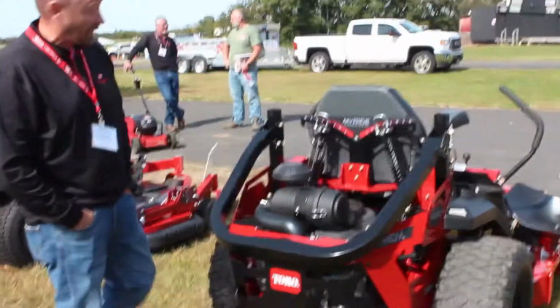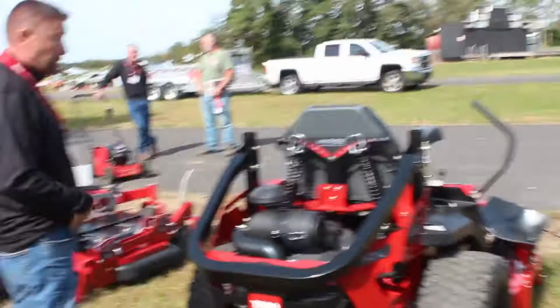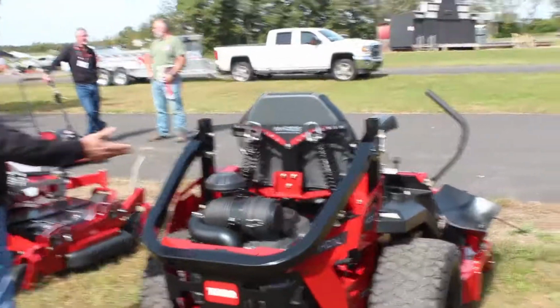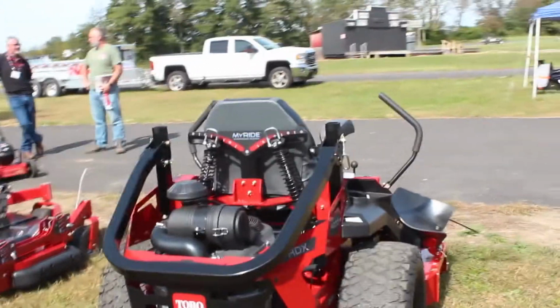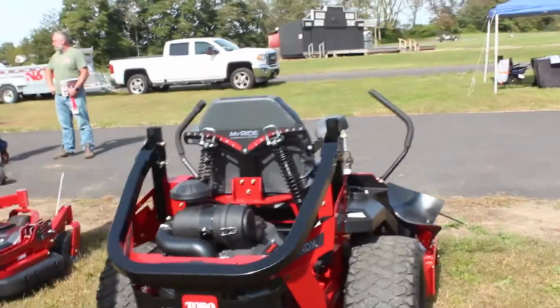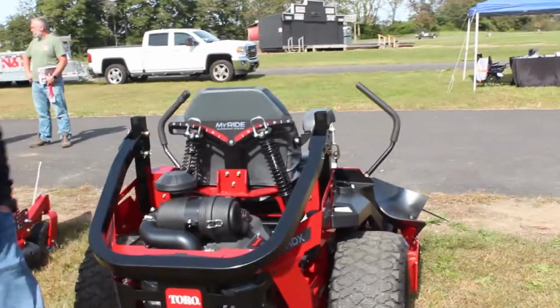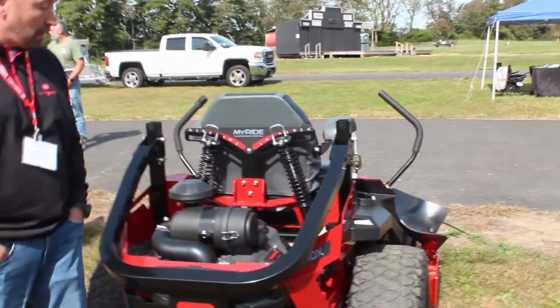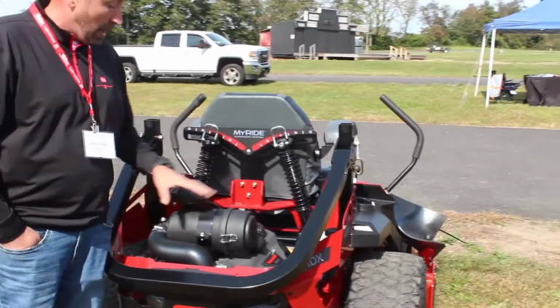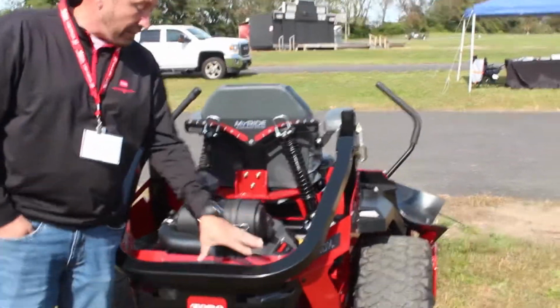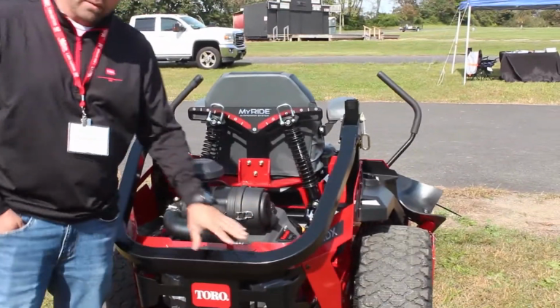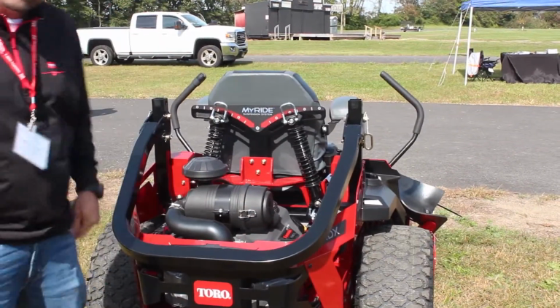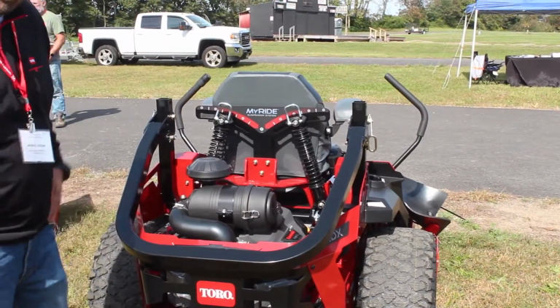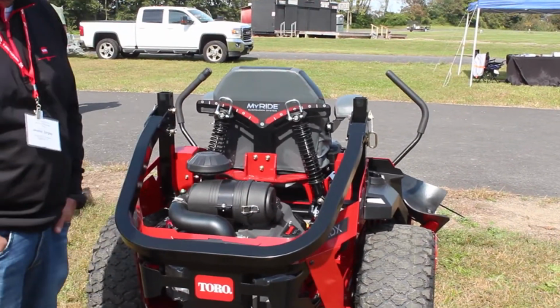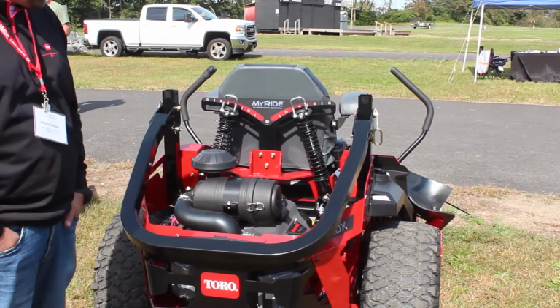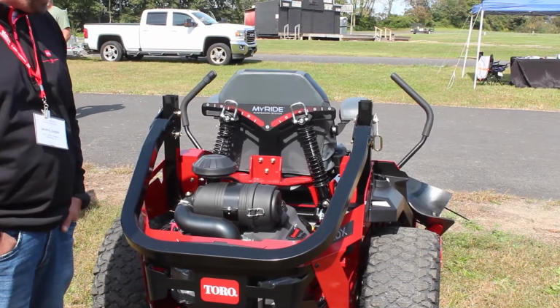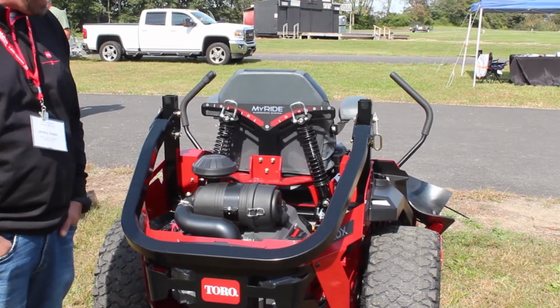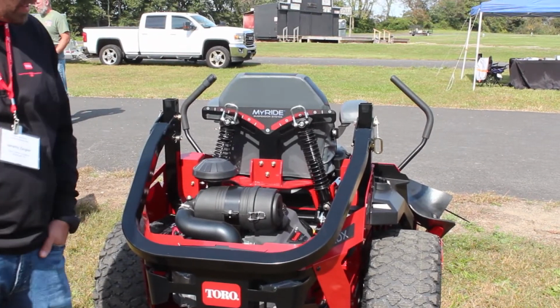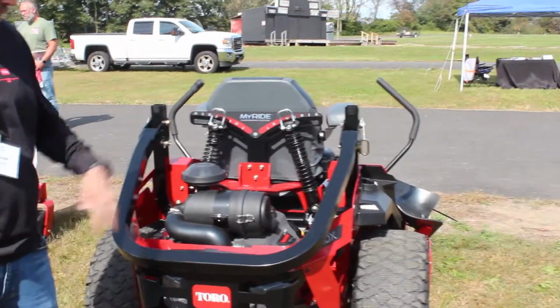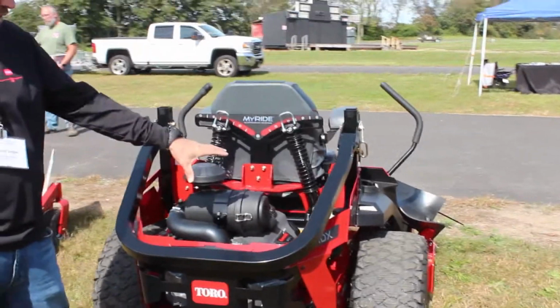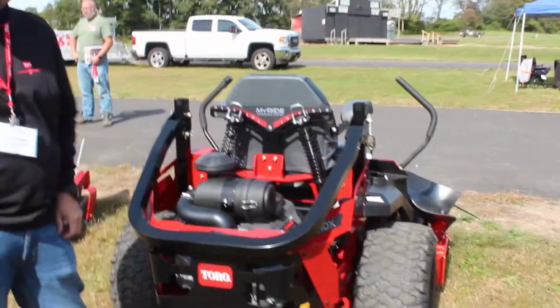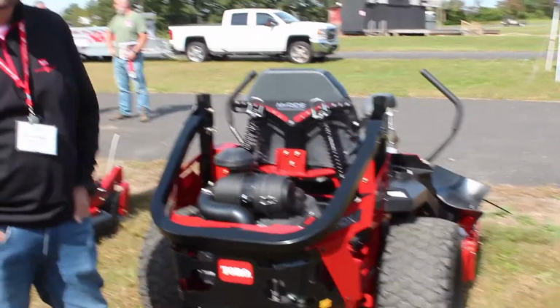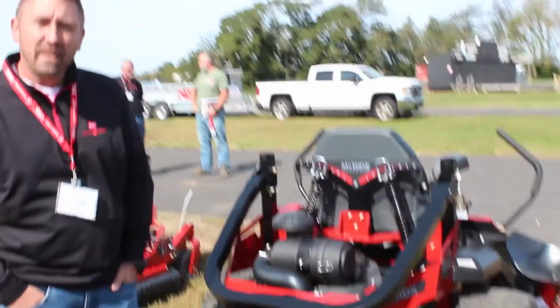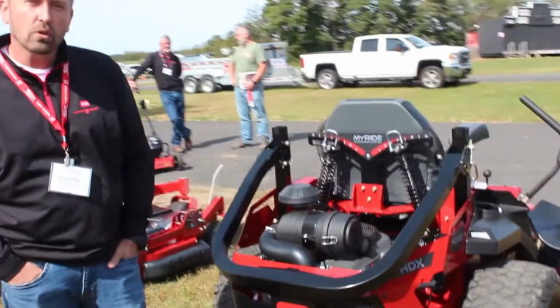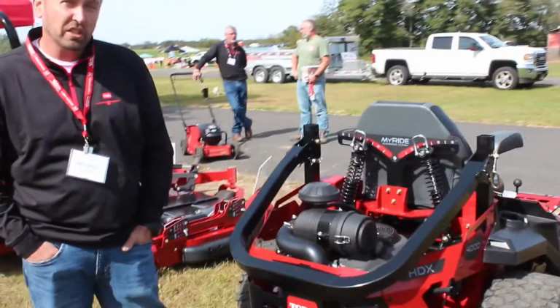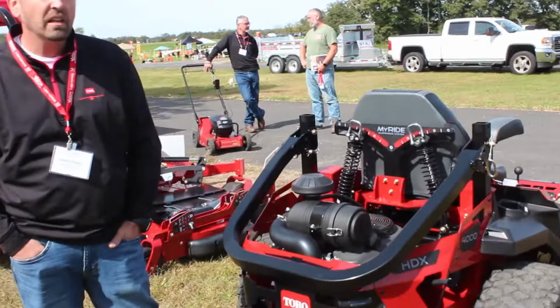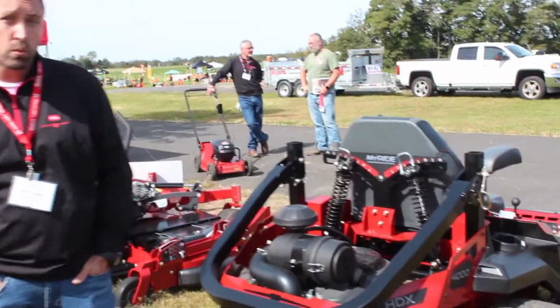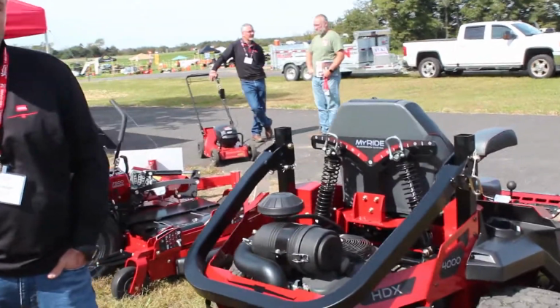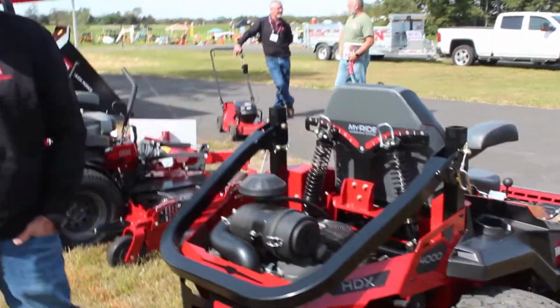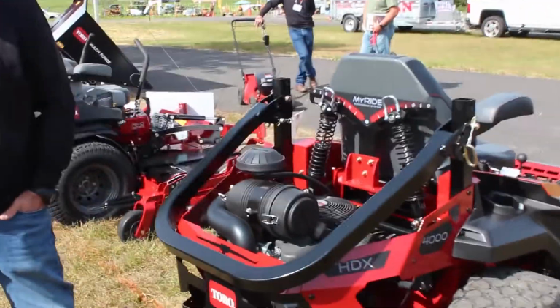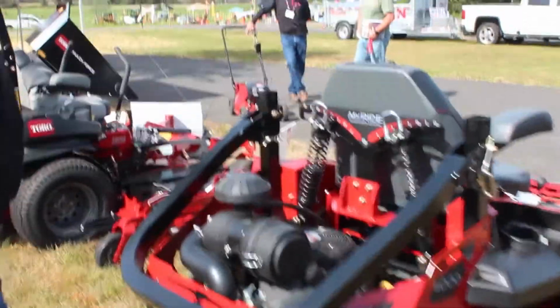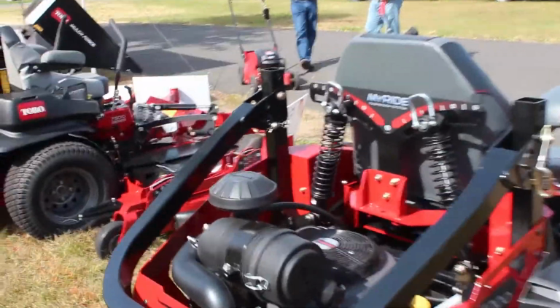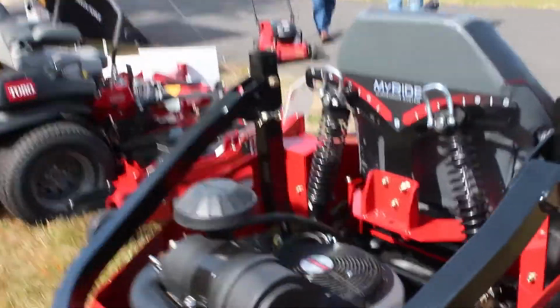This particular model as far as warranty gives you five years, 1200 hours warranty on it. They do have some models with larger pumps that will give you as much as 1500 hours warranty over five years, which is pretty impressive in the mowing industry.